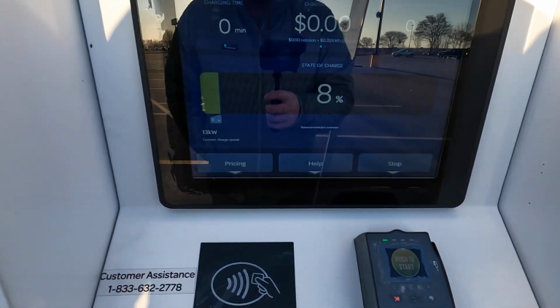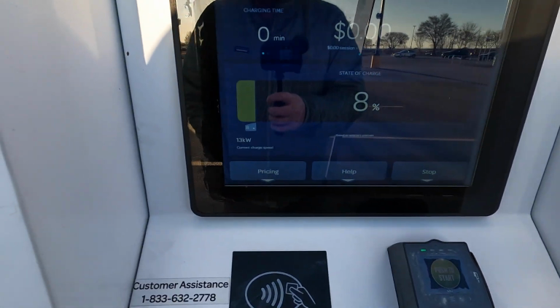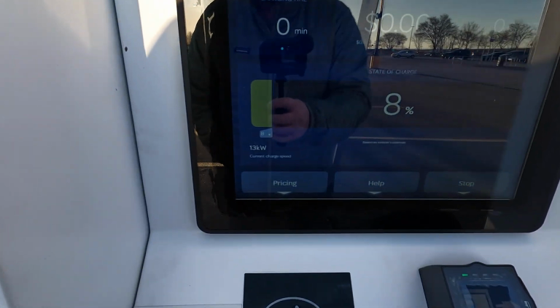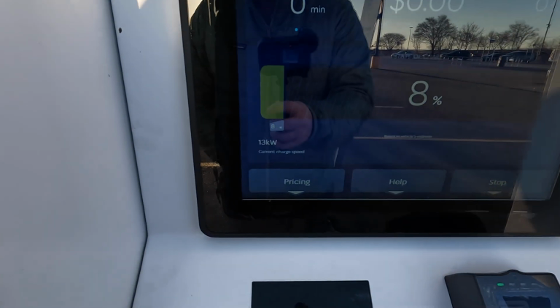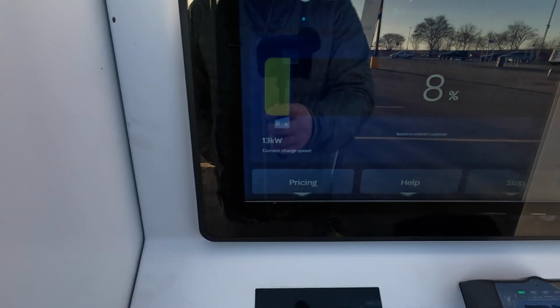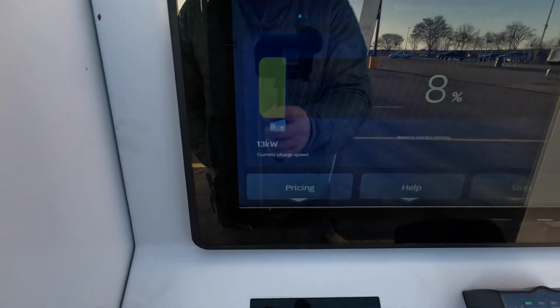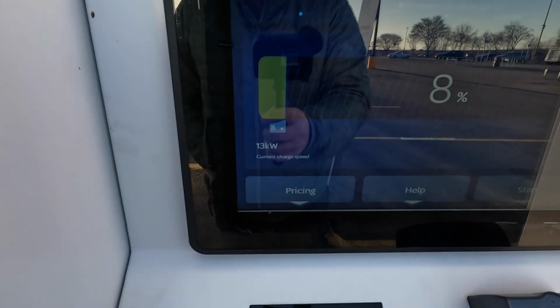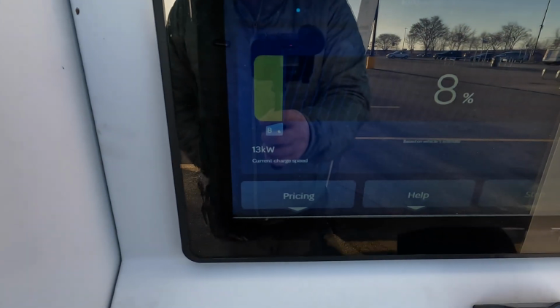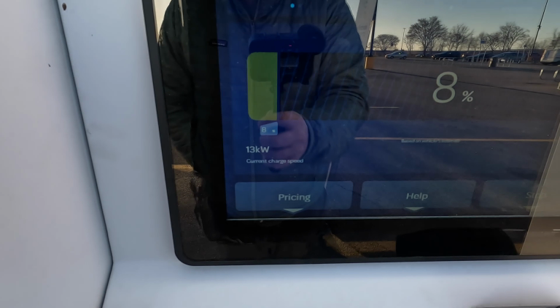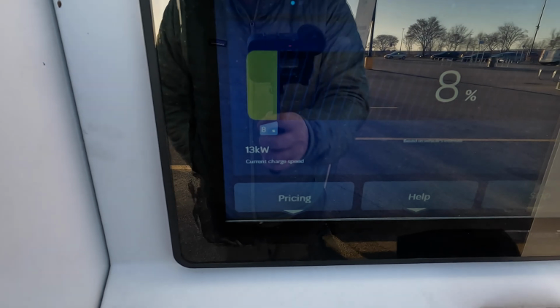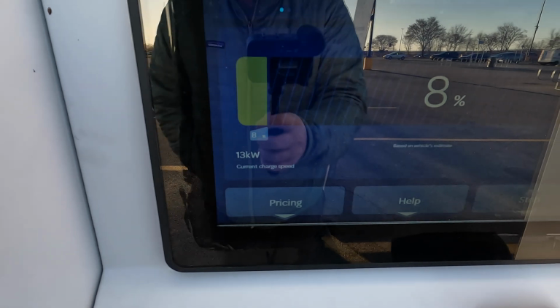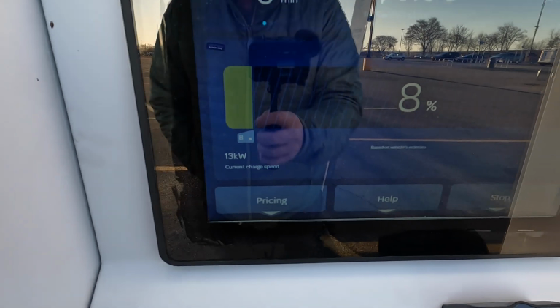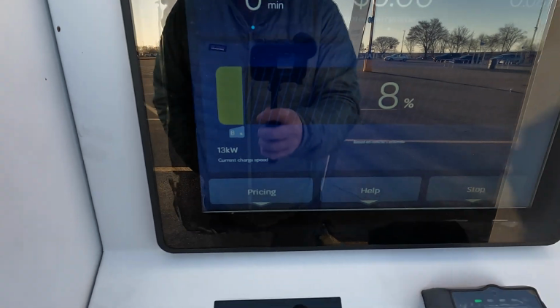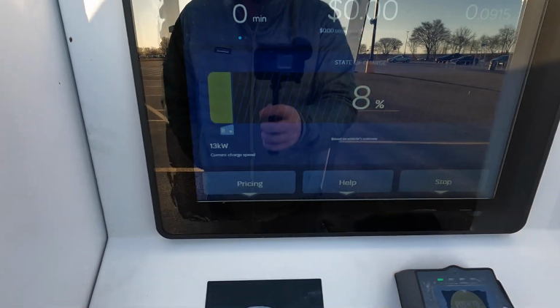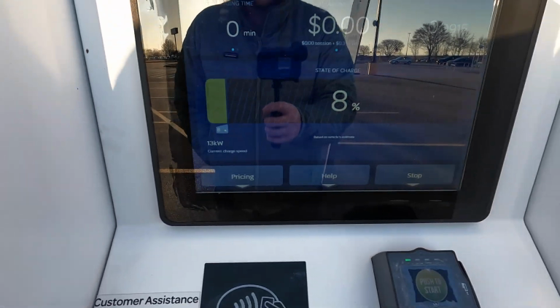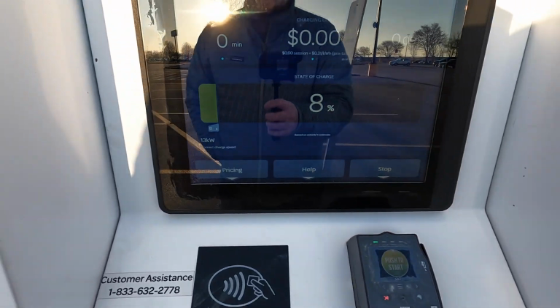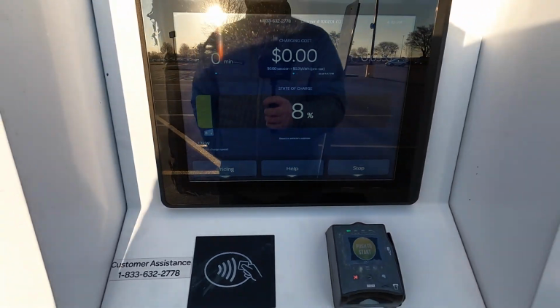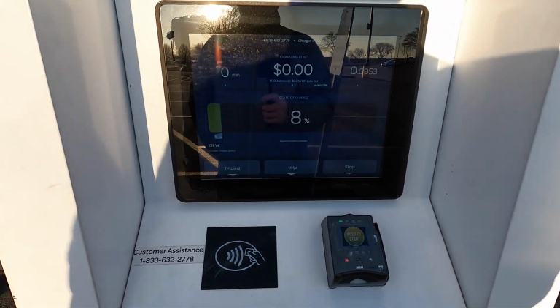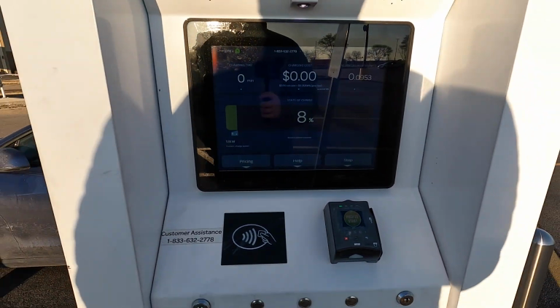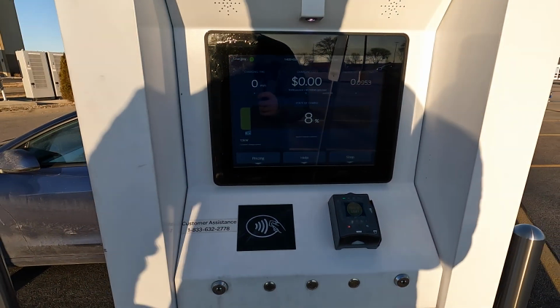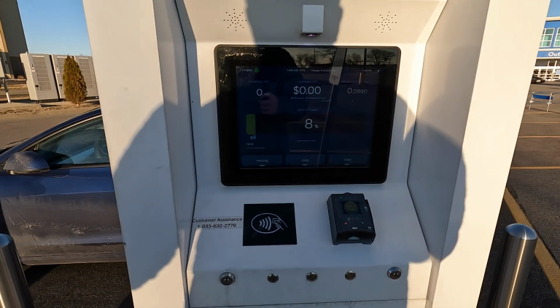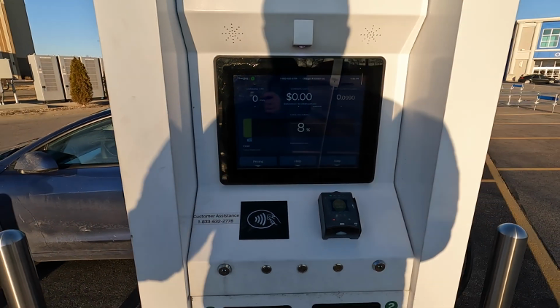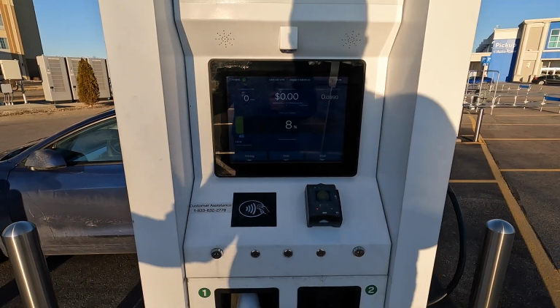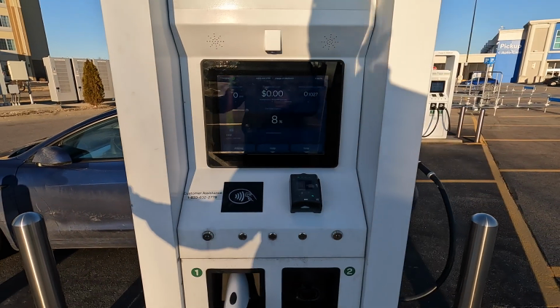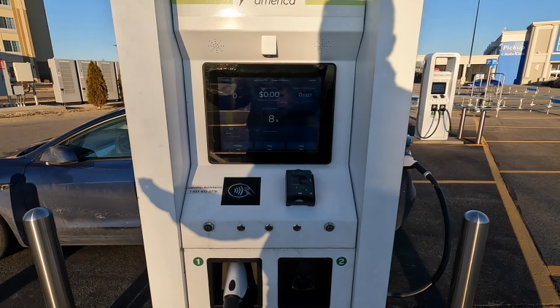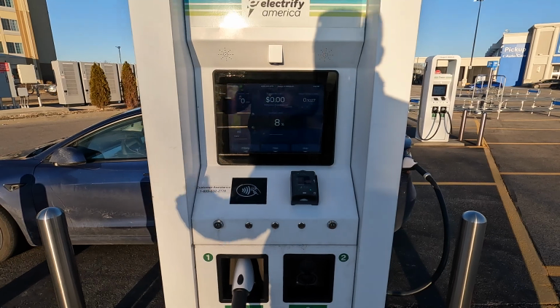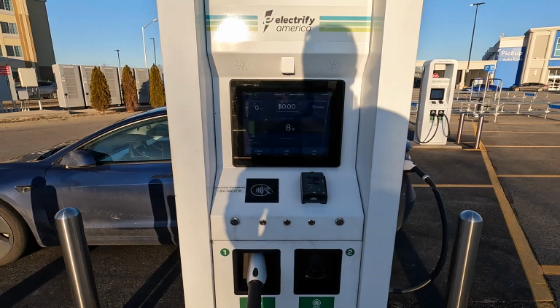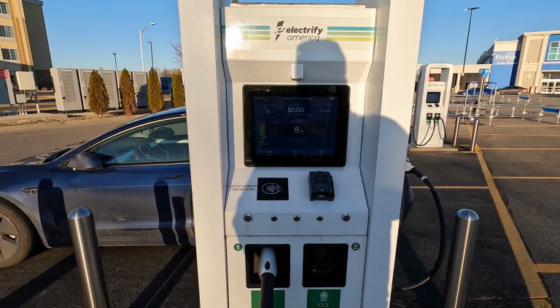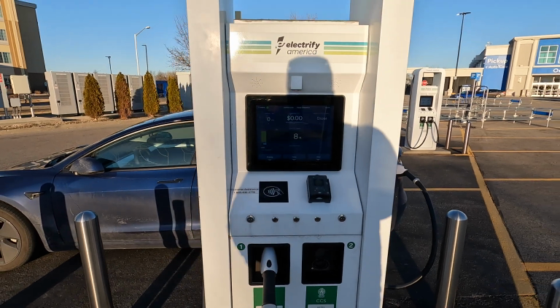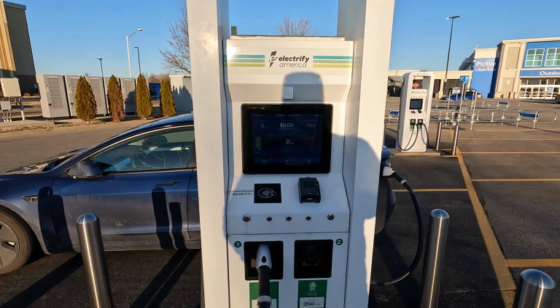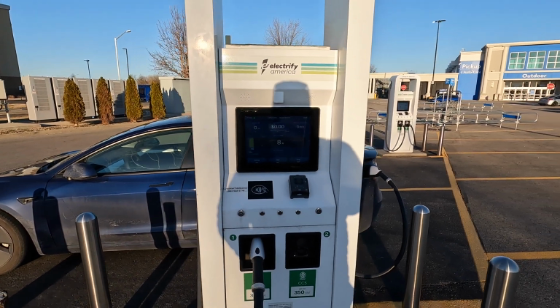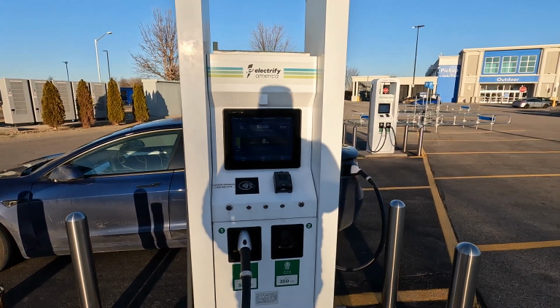I wish they would reorganize where some of these menu options are, but just be careful when doing that. We're getting 13 kilowatts now — hopefully that should ramp up pretty soon. But yeah, charging a Tesla here at Electrify America.